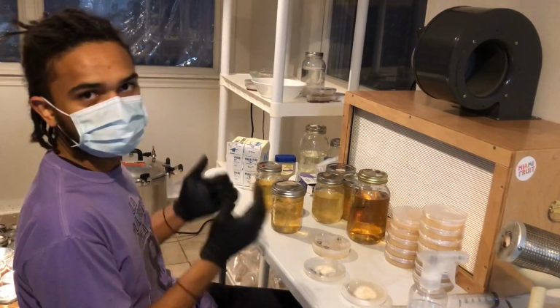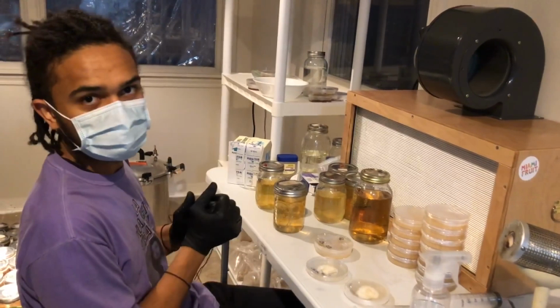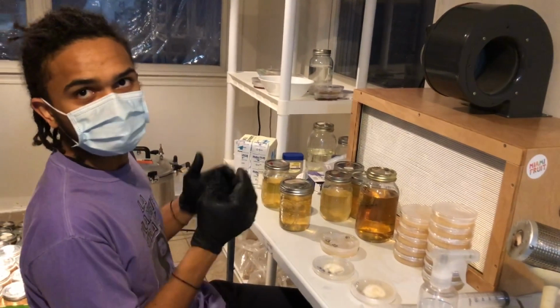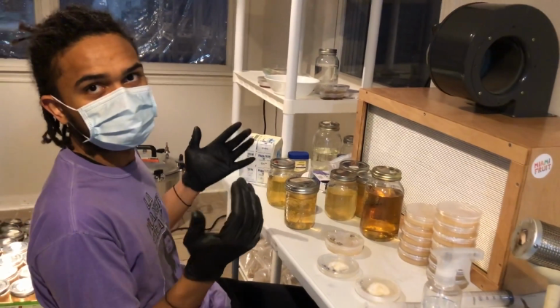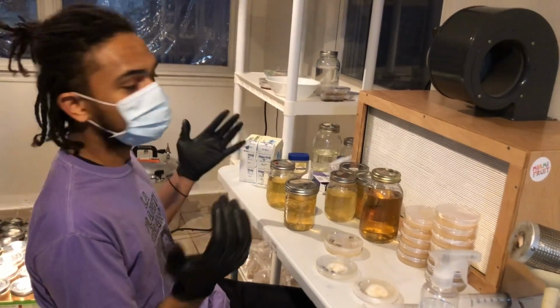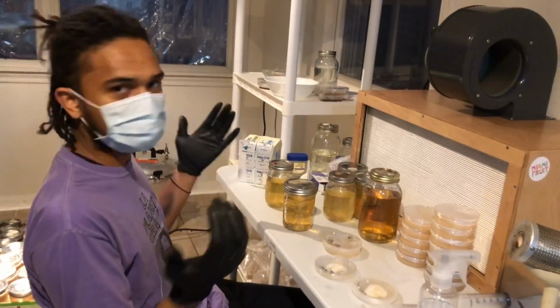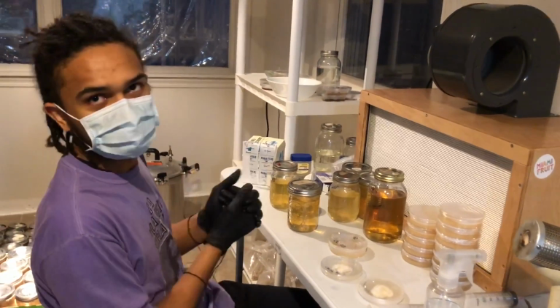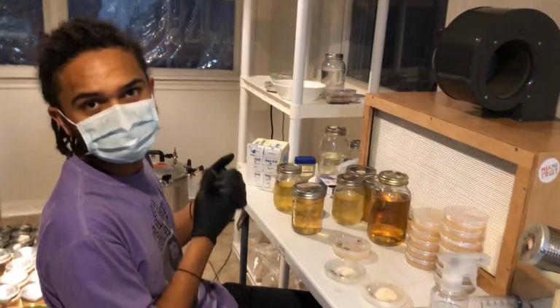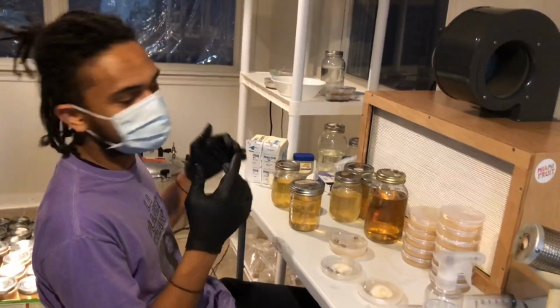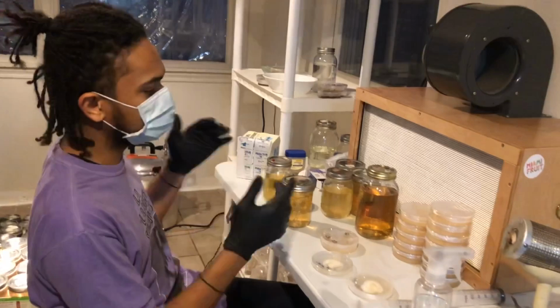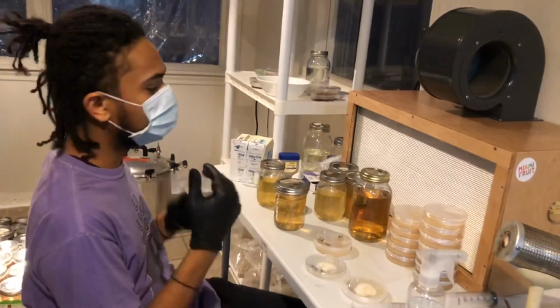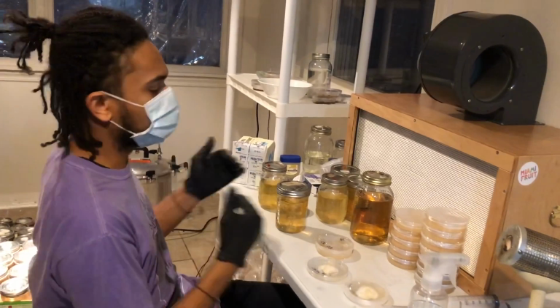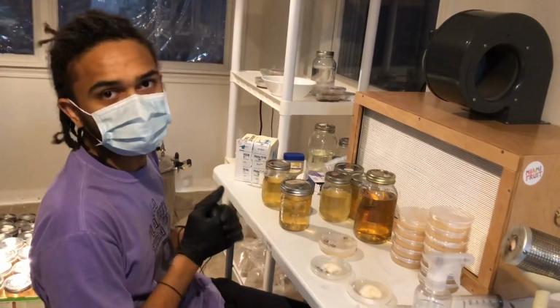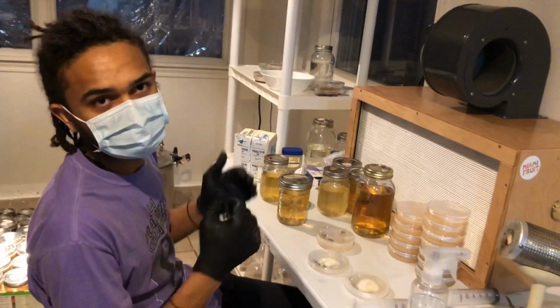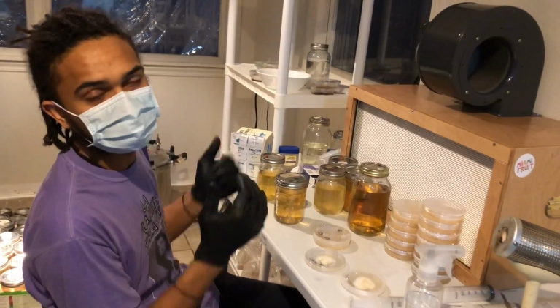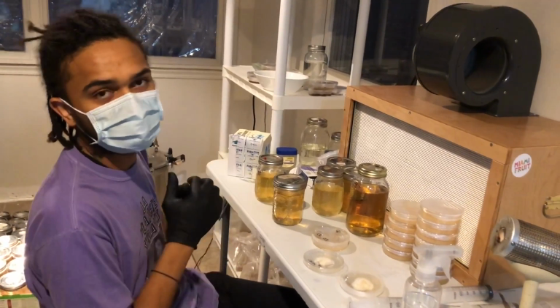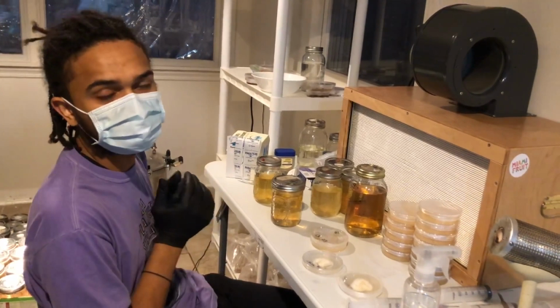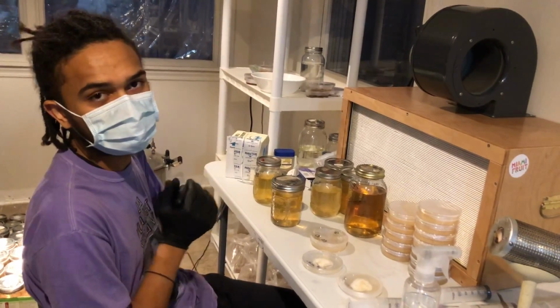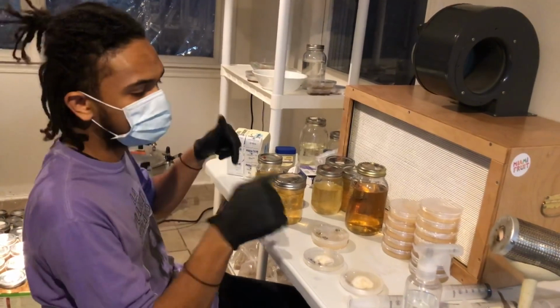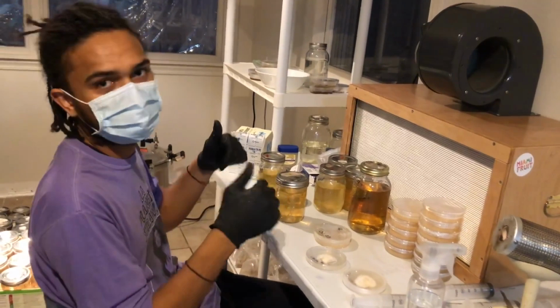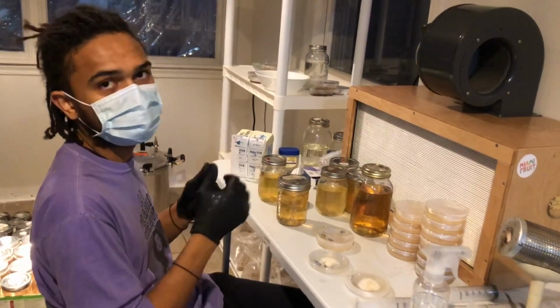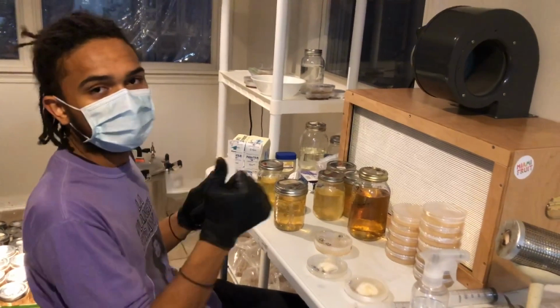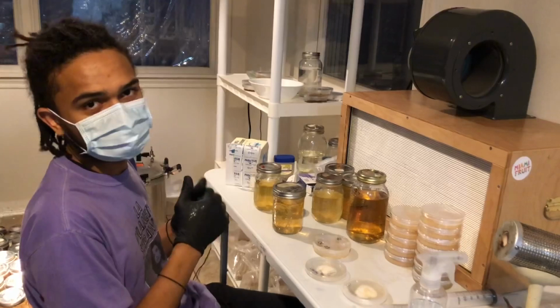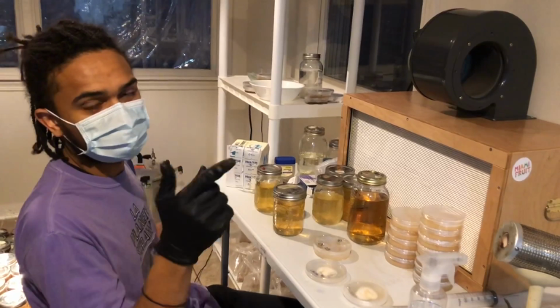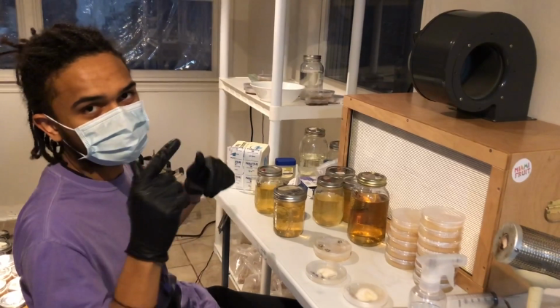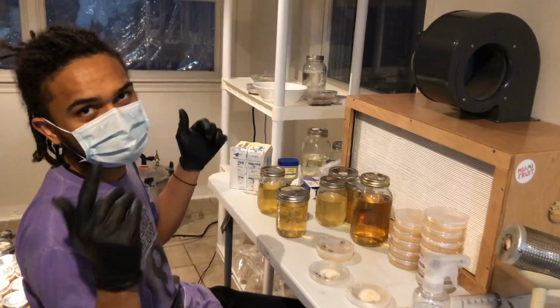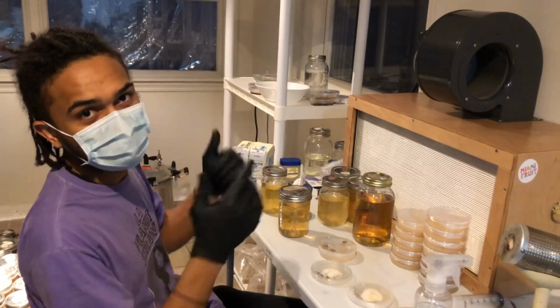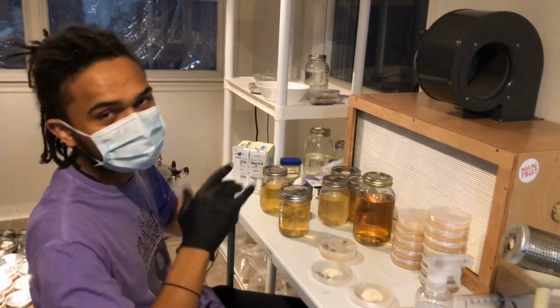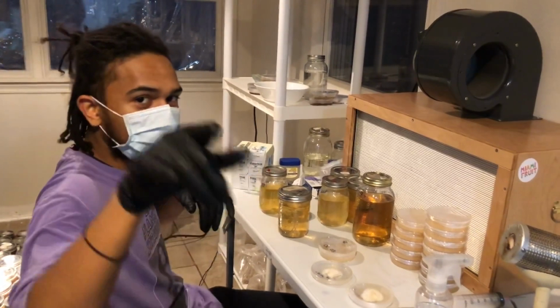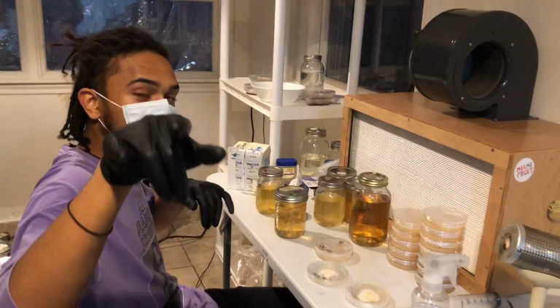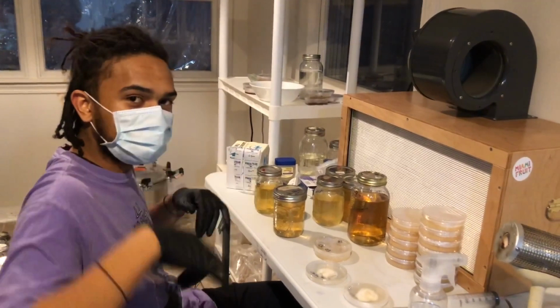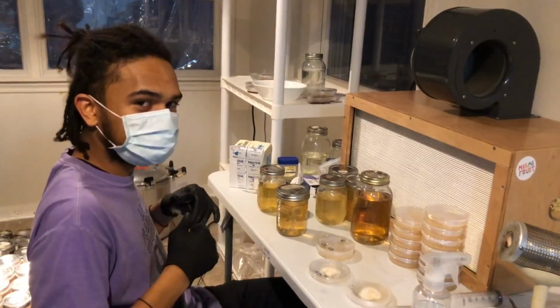Thanks for tuning in. This is William D. Brown coming at you — Mycosymbio — teaching you how to work with liquid cultures. If you guys have any other requests for more videos, drop it in the comments below, hit the thumbs up, turn on push notifications. As always, propagate and mycelia.